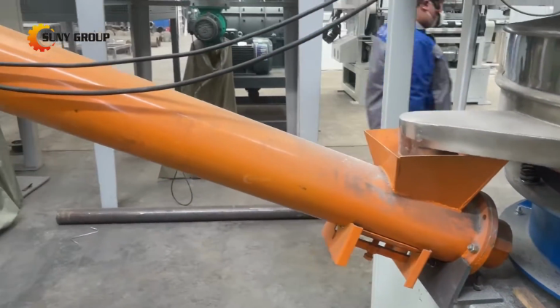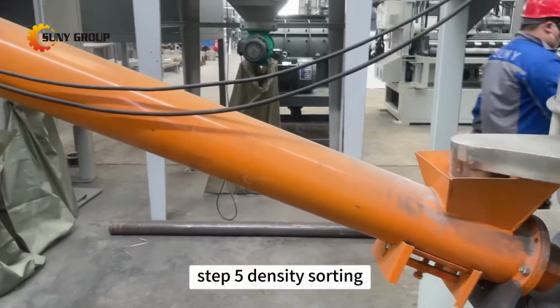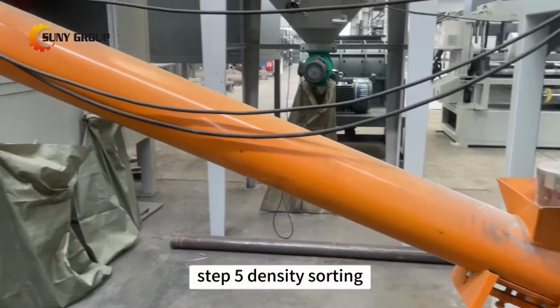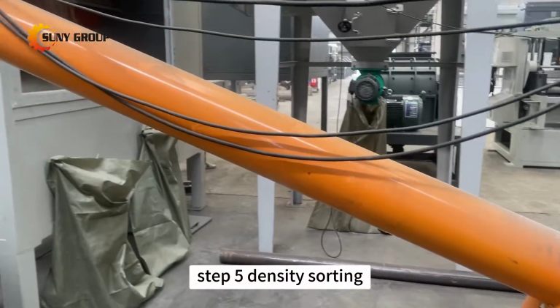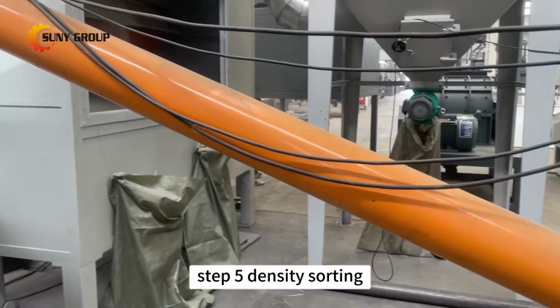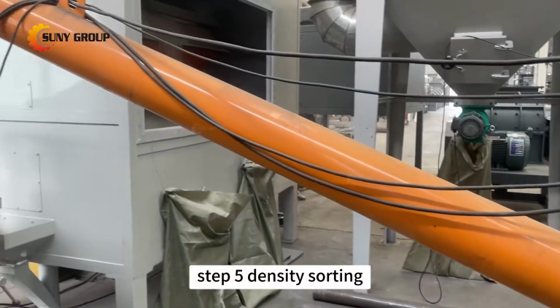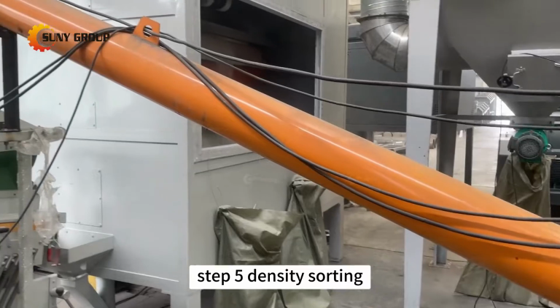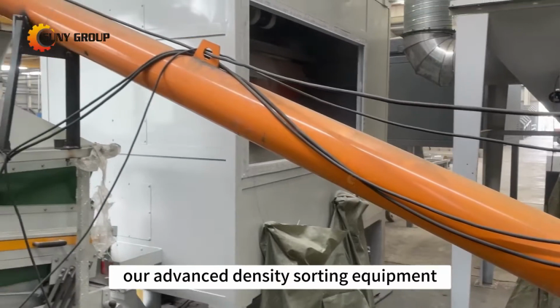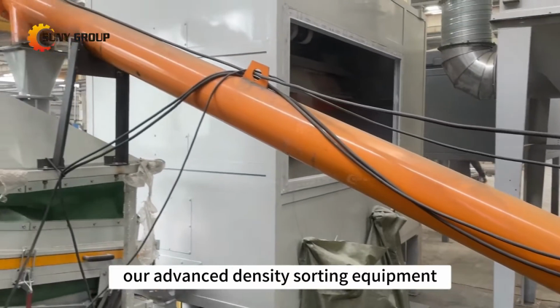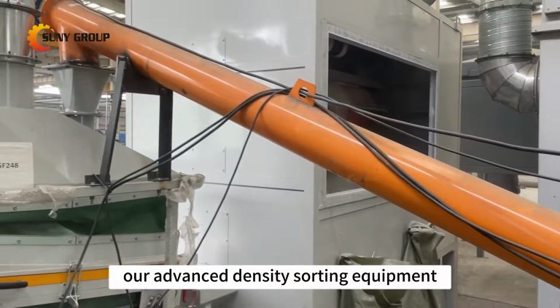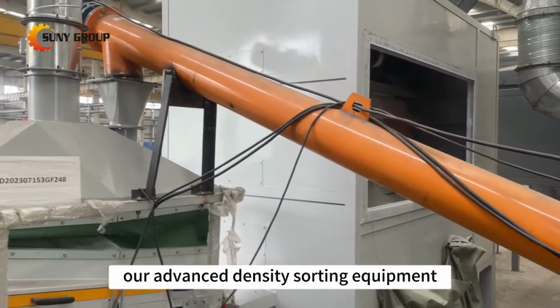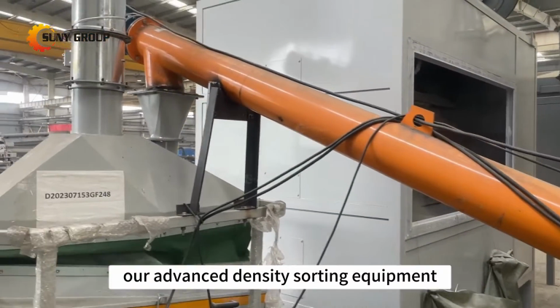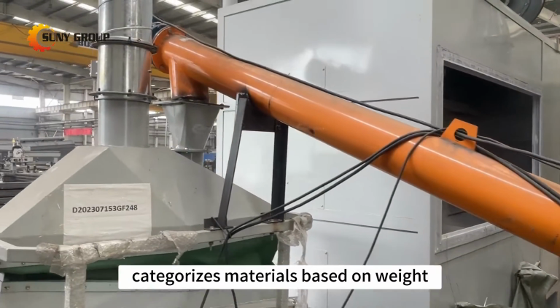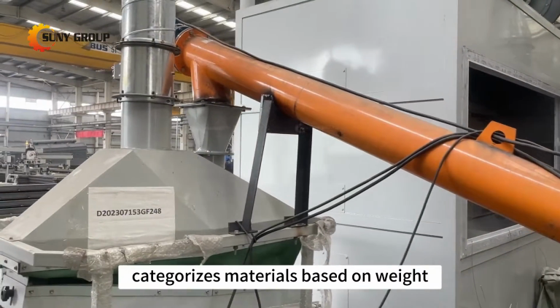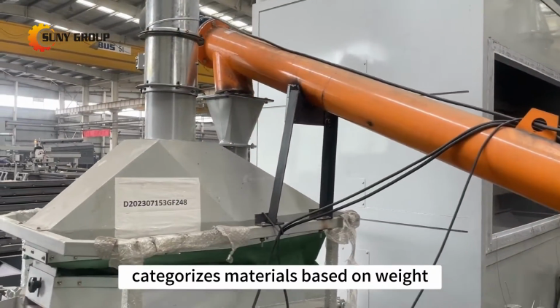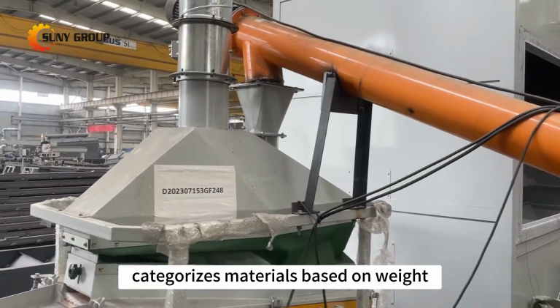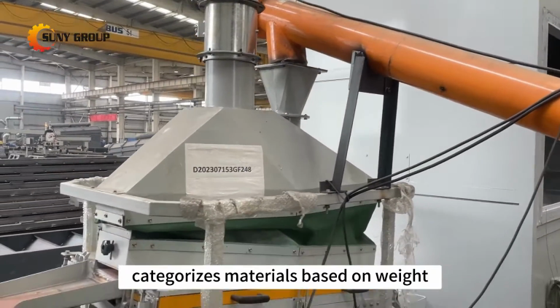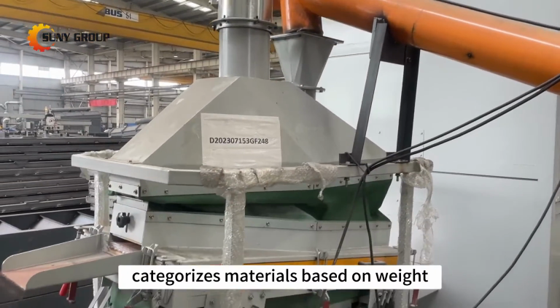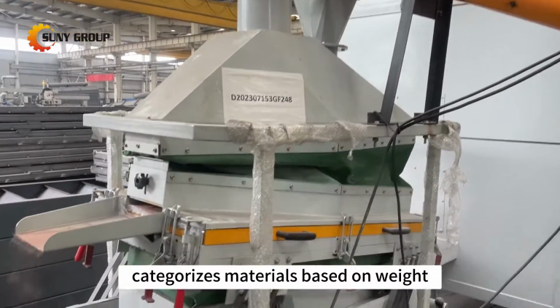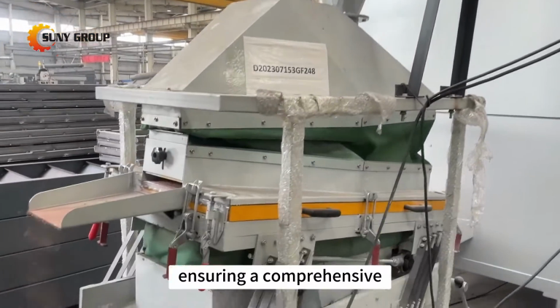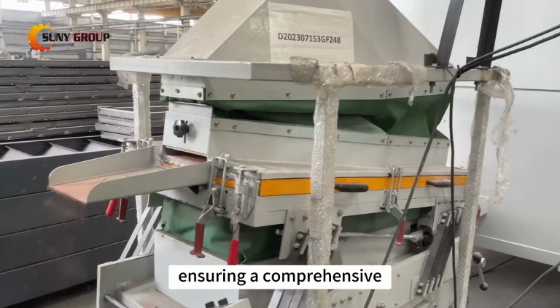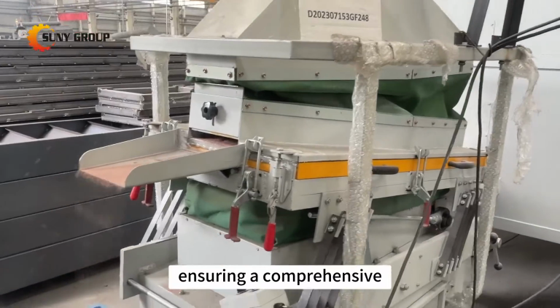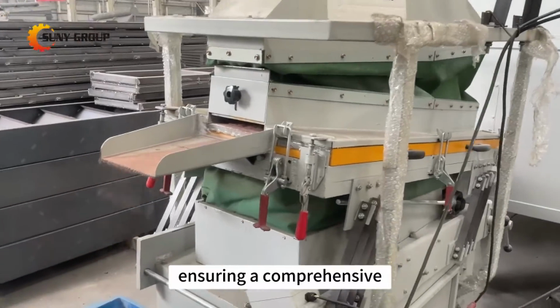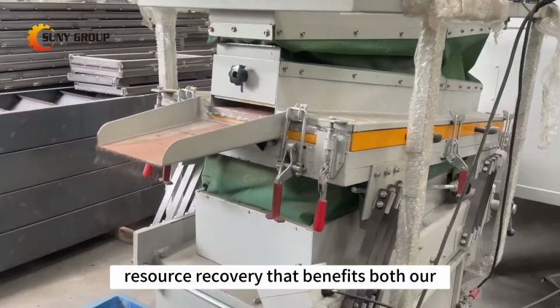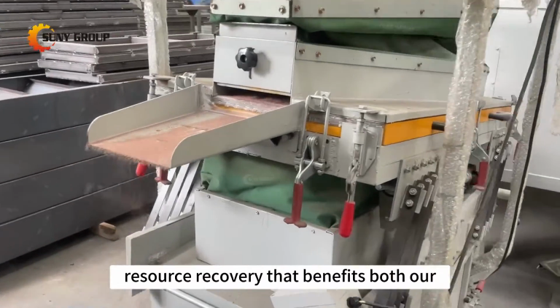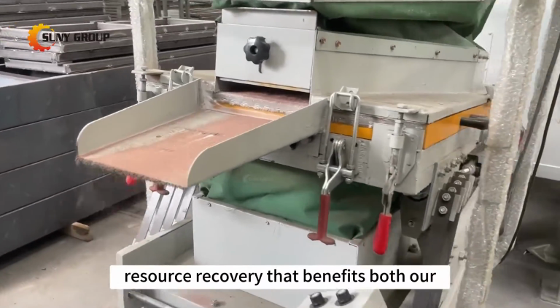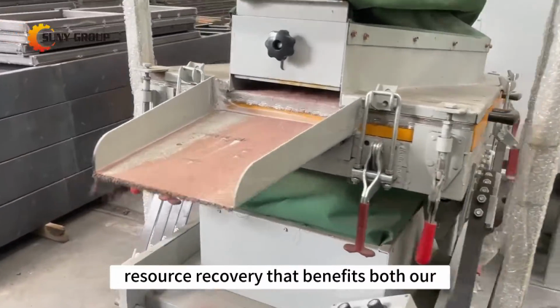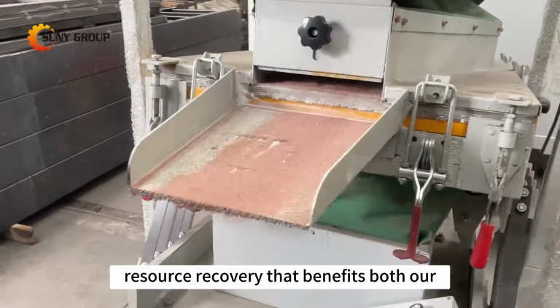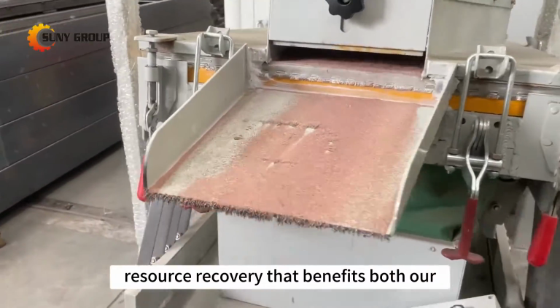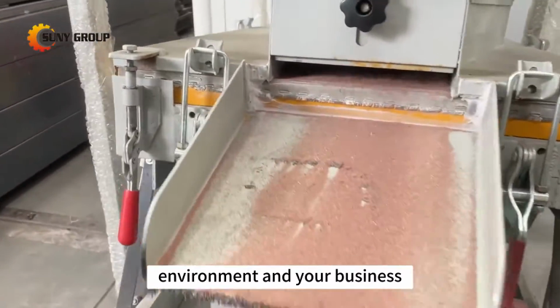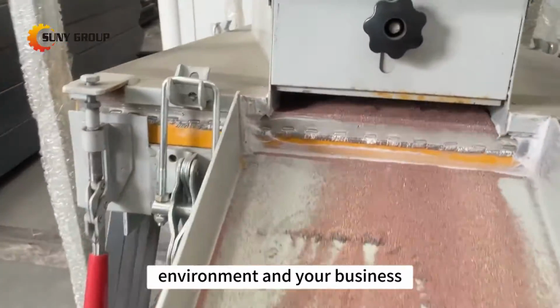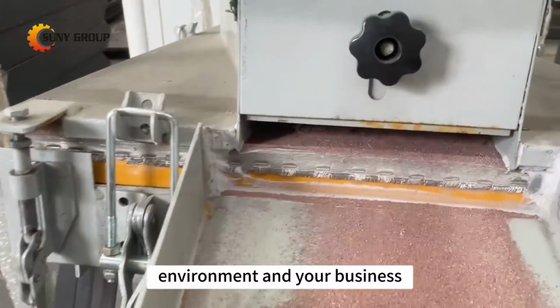Step 5: Density sorting. Our advanced density sorting equipment categorizes materials based on weight, ensuring a comprehensive resource recovery that benefits both our environment and your business.